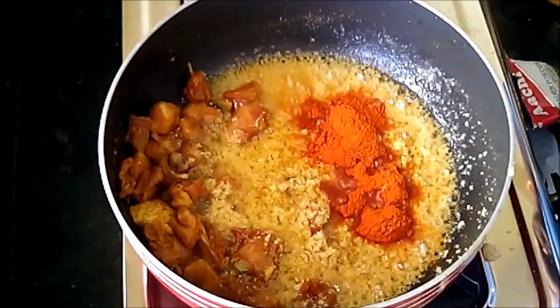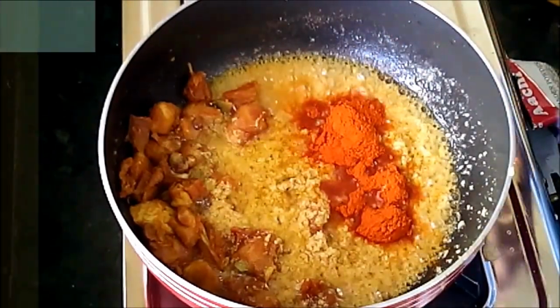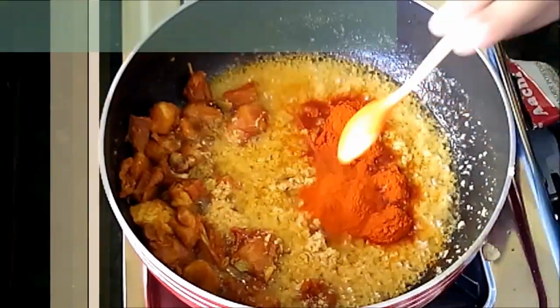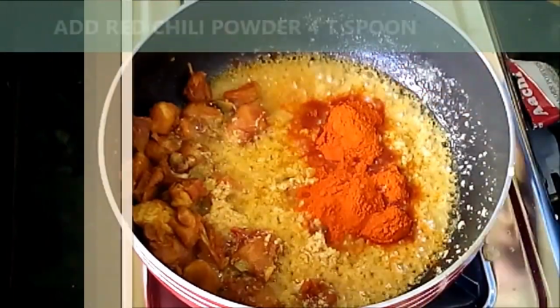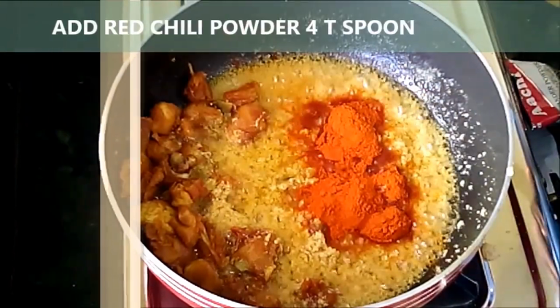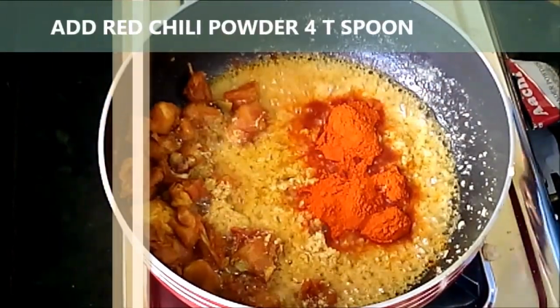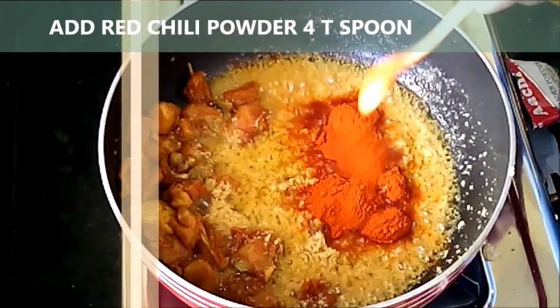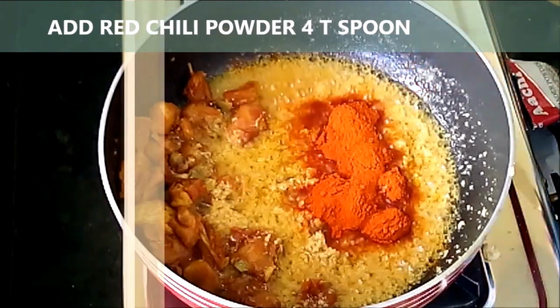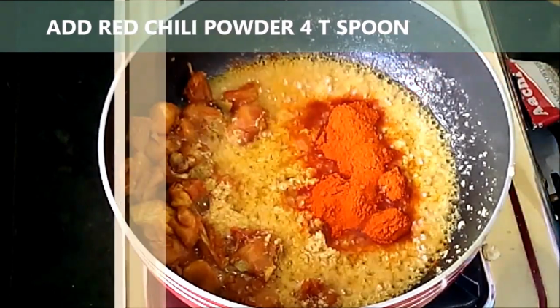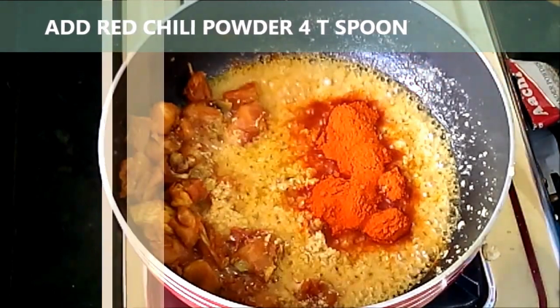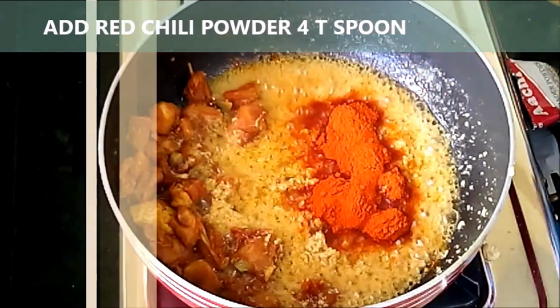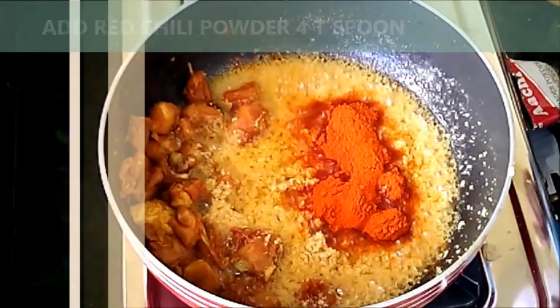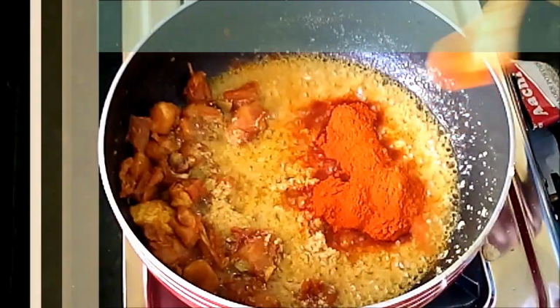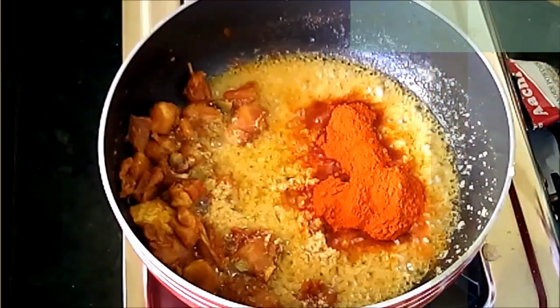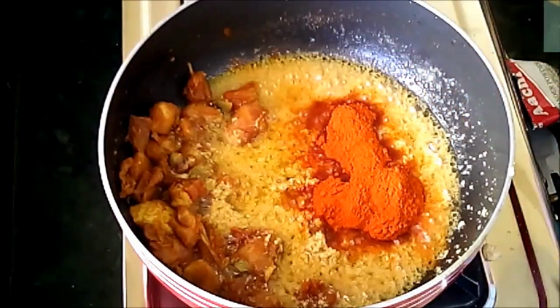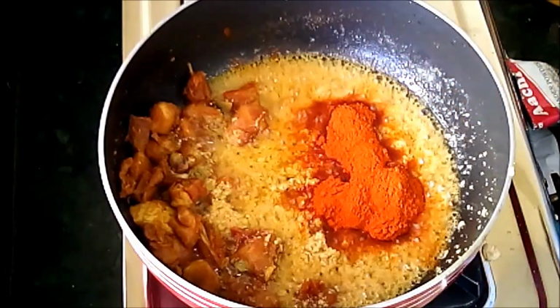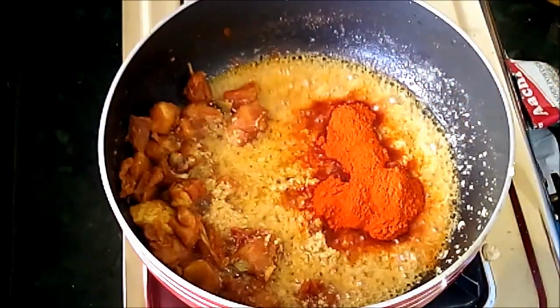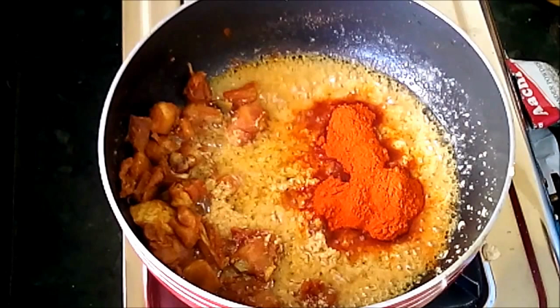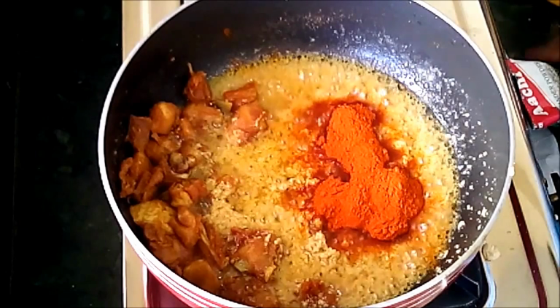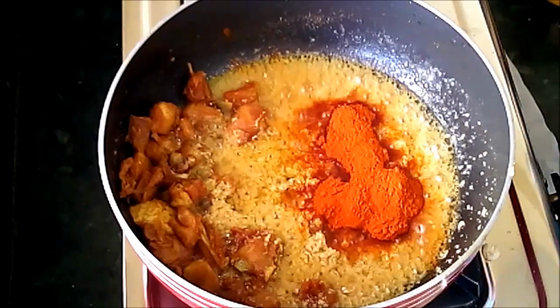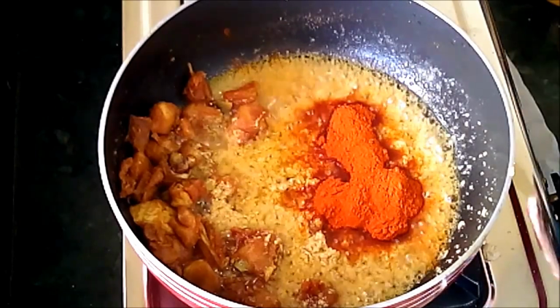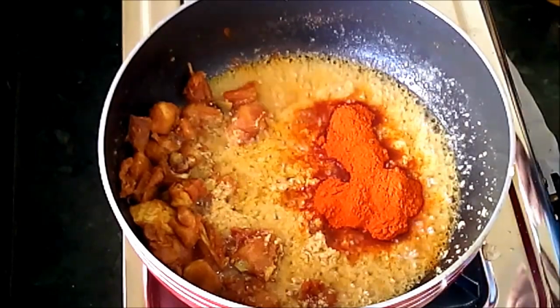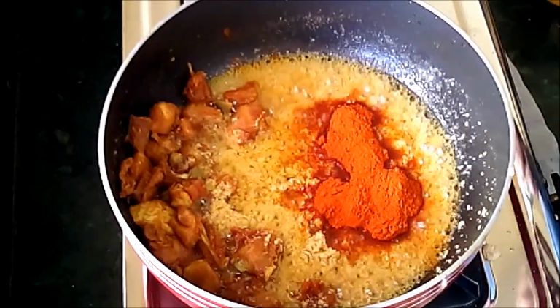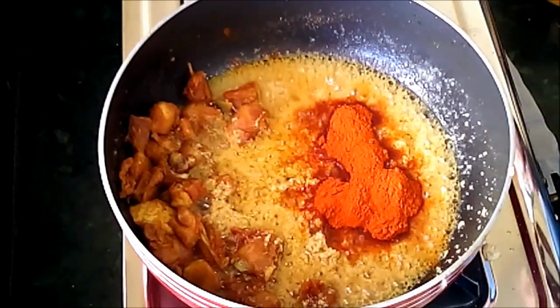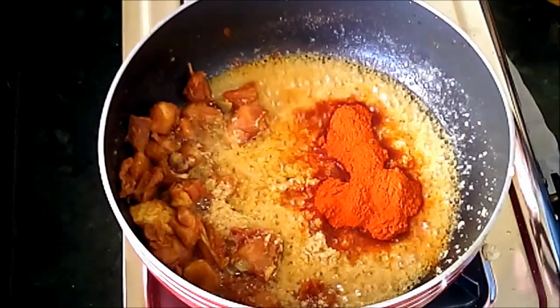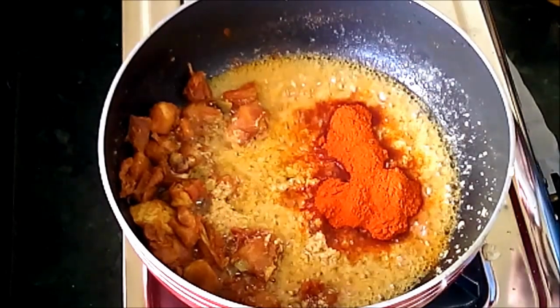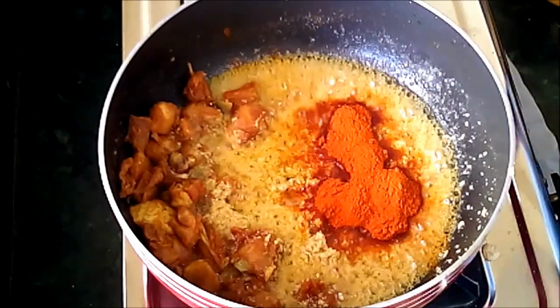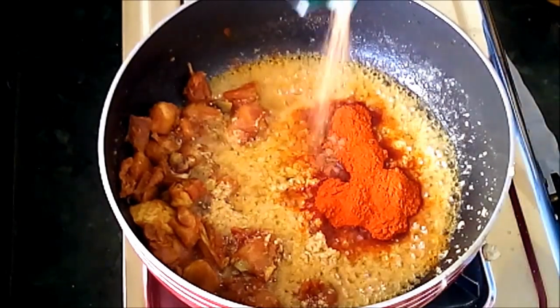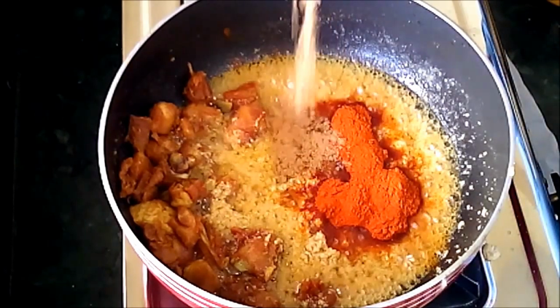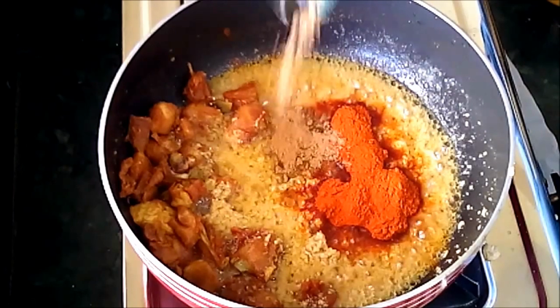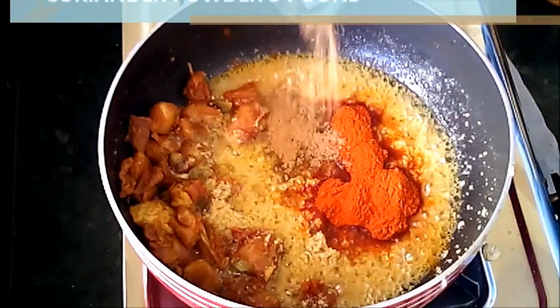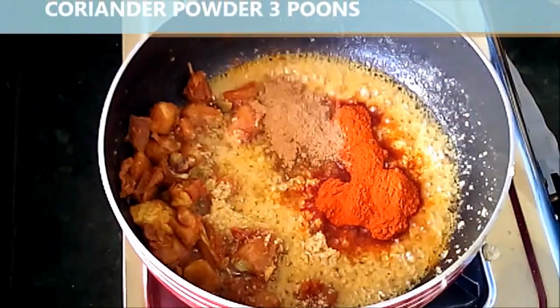Now it's time to add red chili powder — 3 to 4 spoons. More spice is required for this because we are preserving it; it is suitable for preserving.